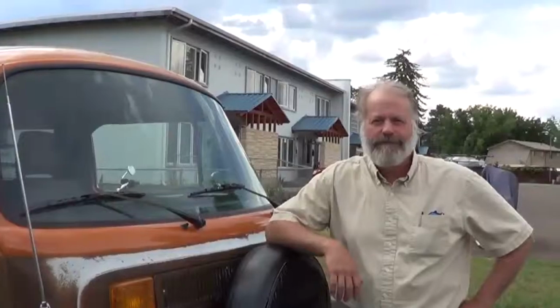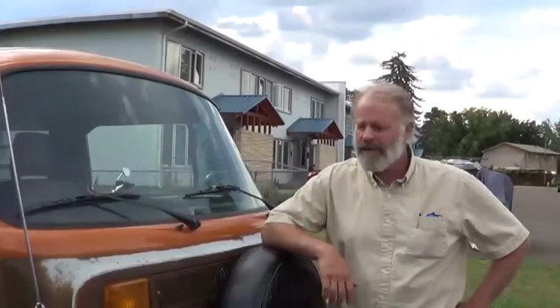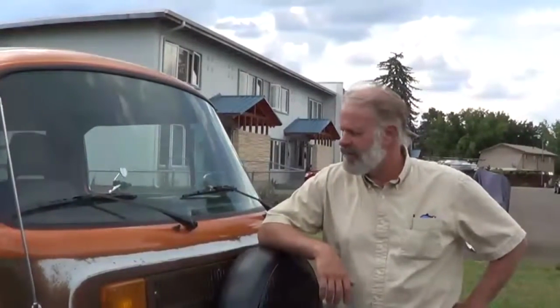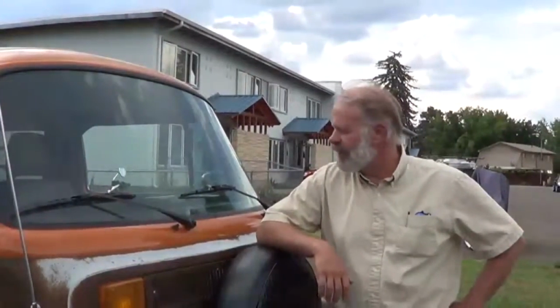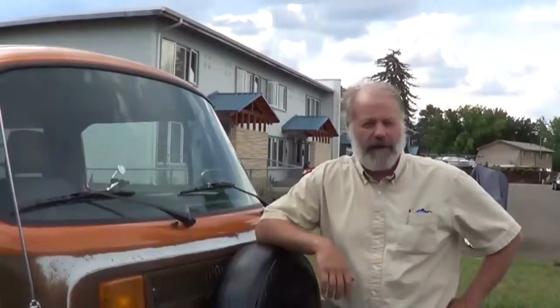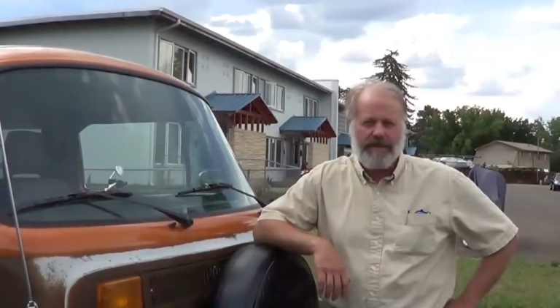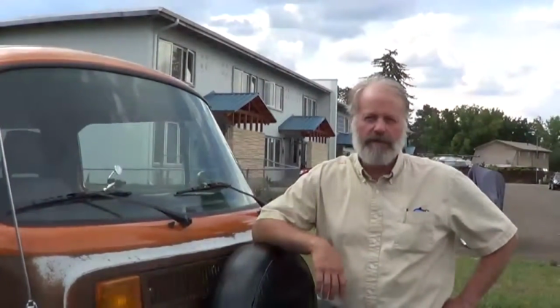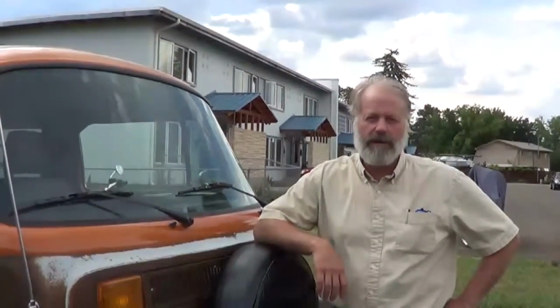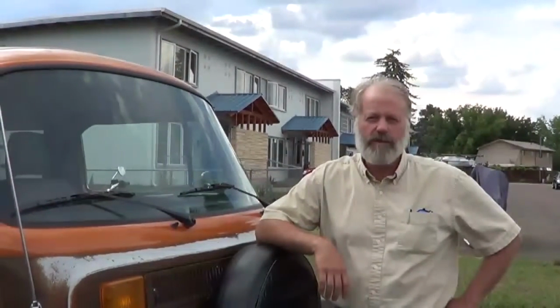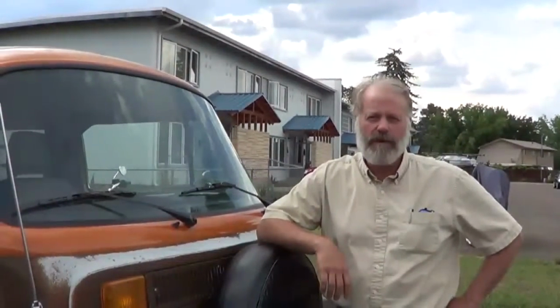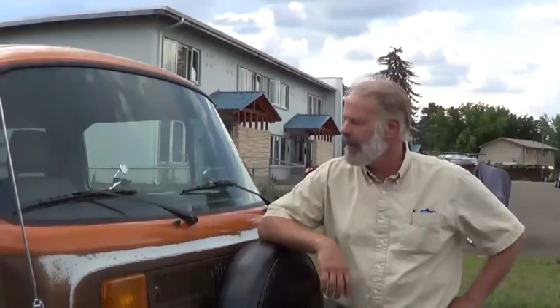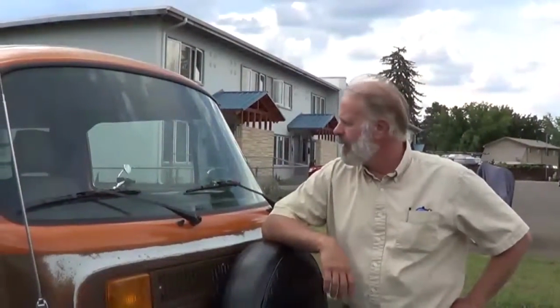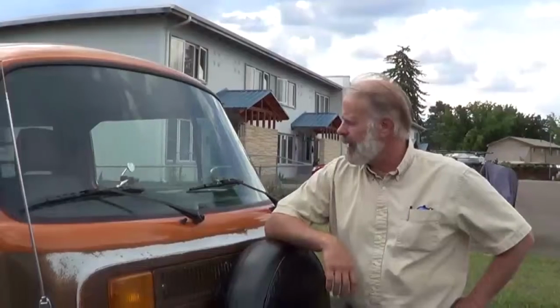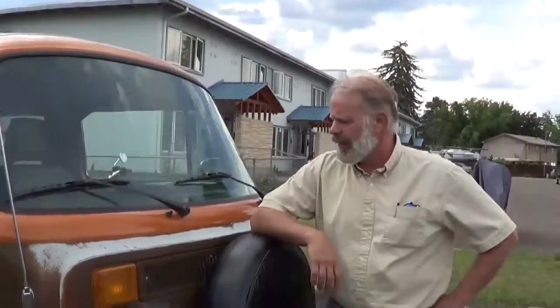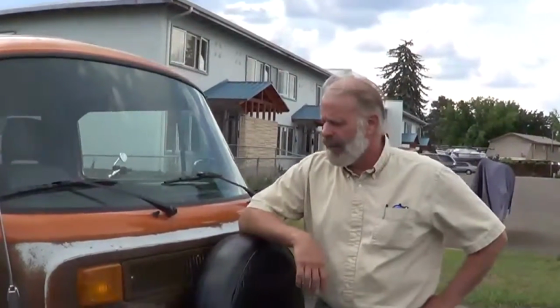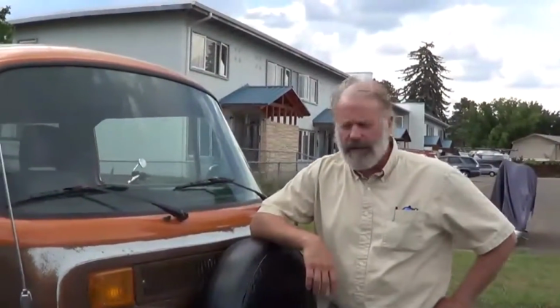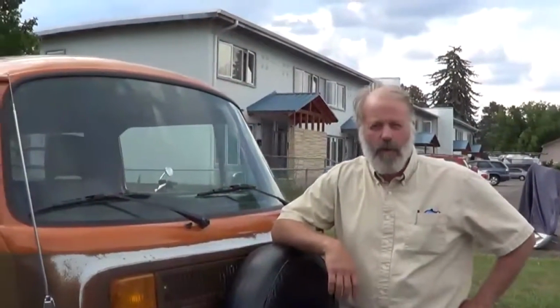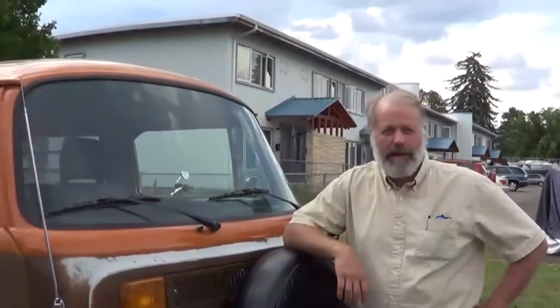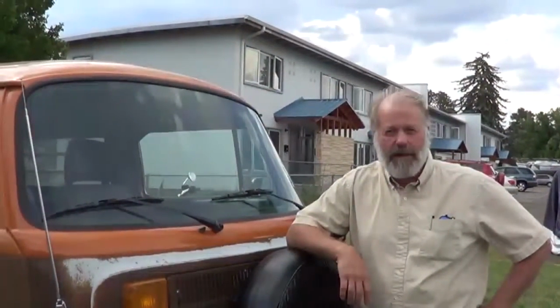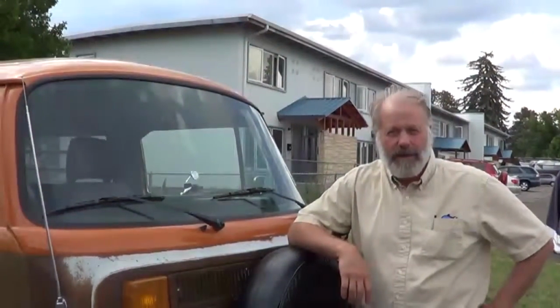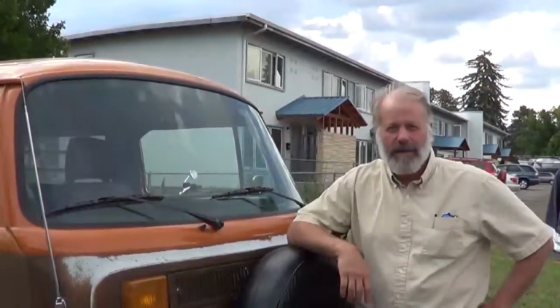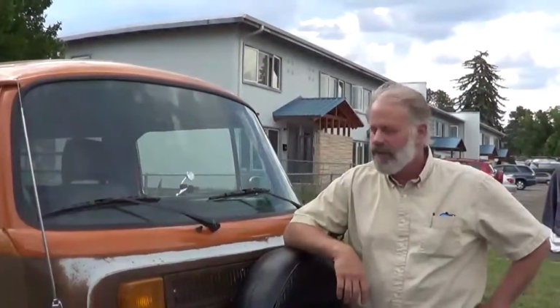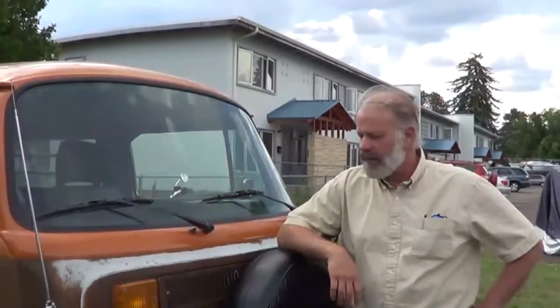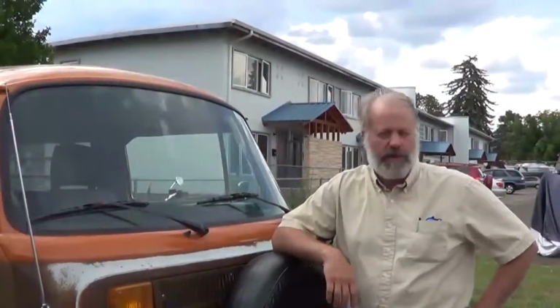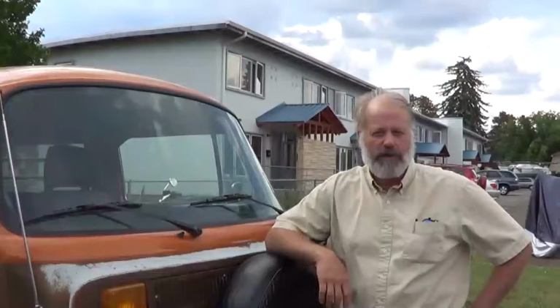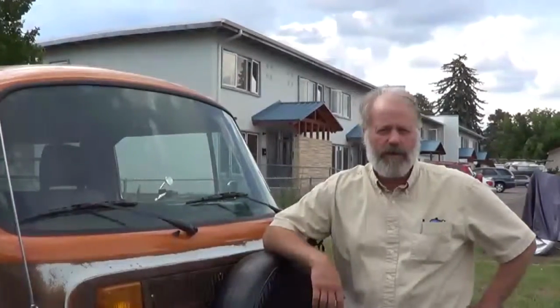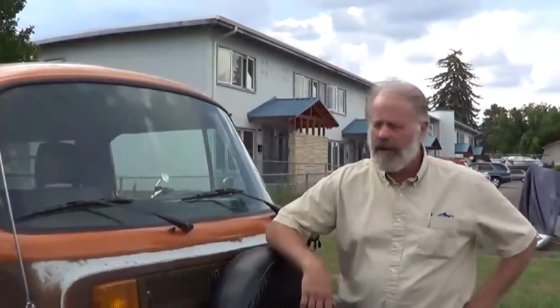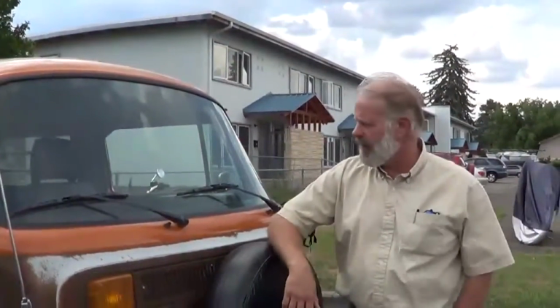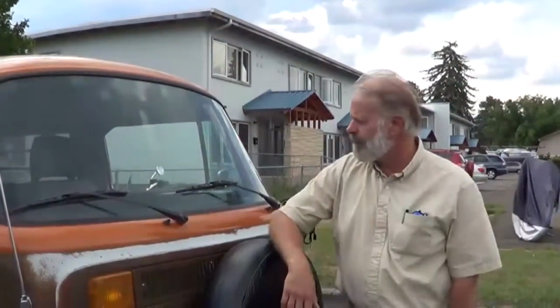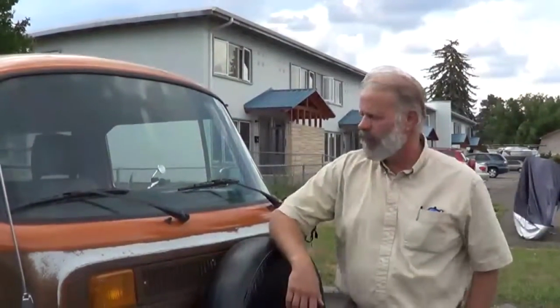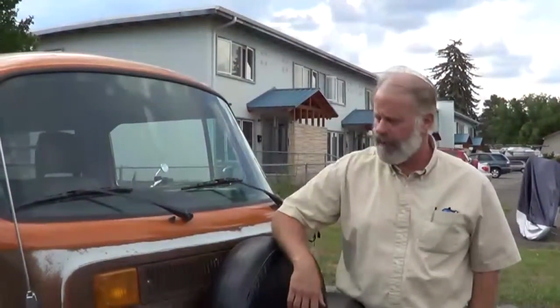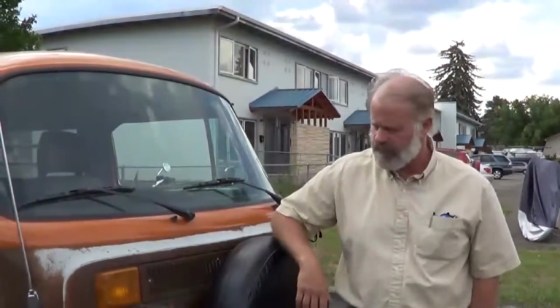Hi, this is Snickers, a 1979 Volkswagen Transporter, and I wanted to give you a little walk around and a driving demonstration to show you what a great car this is.